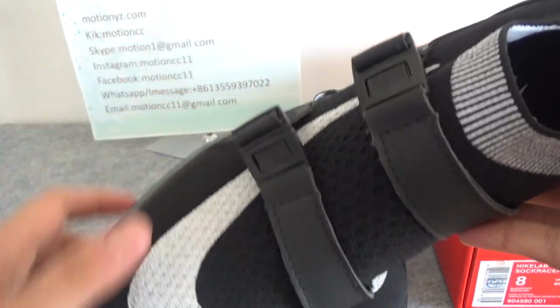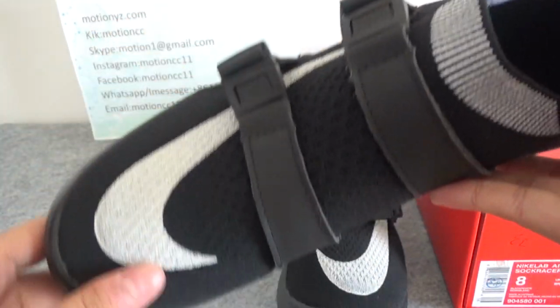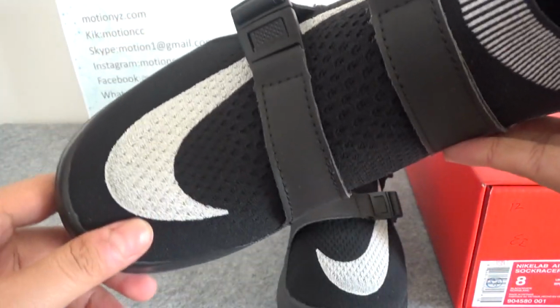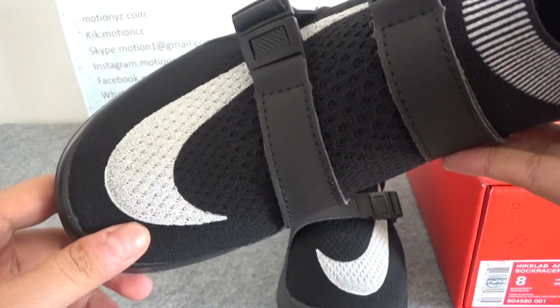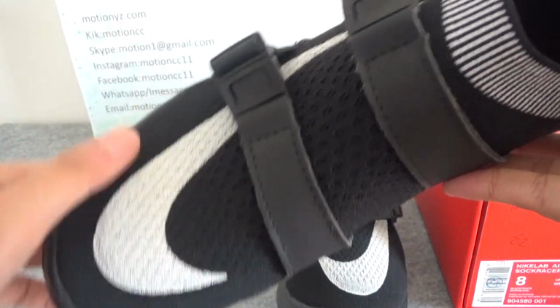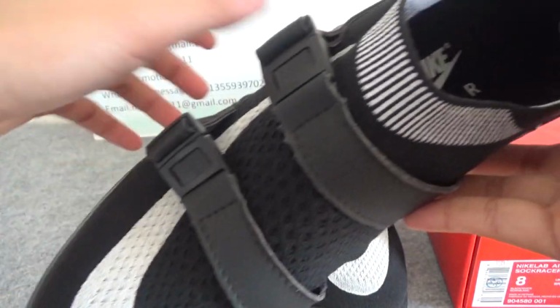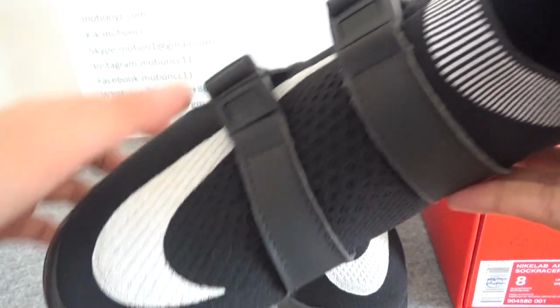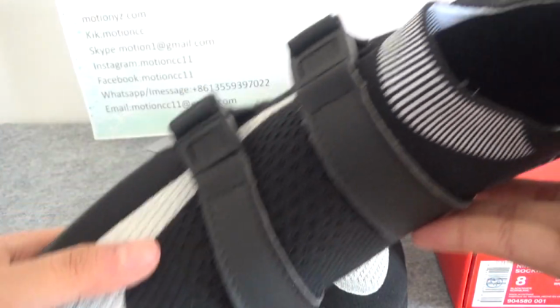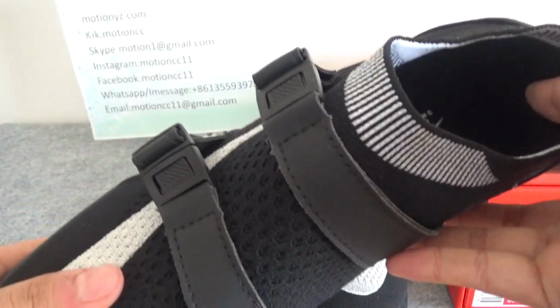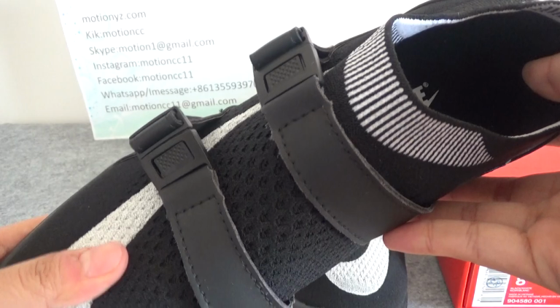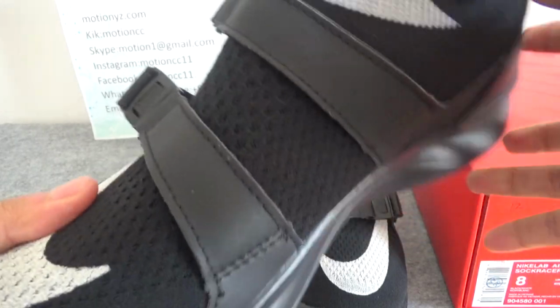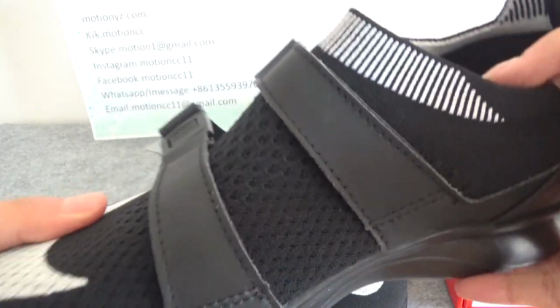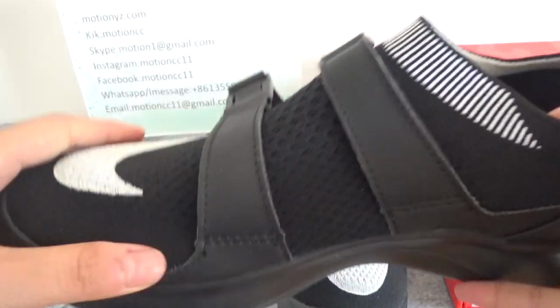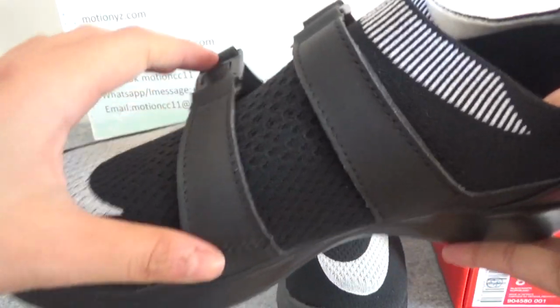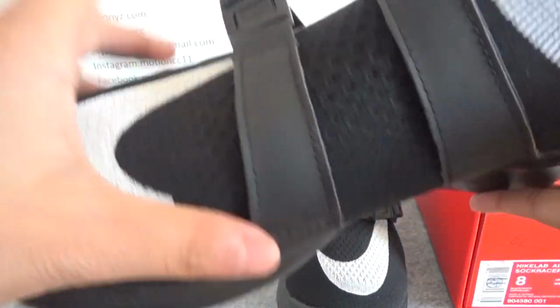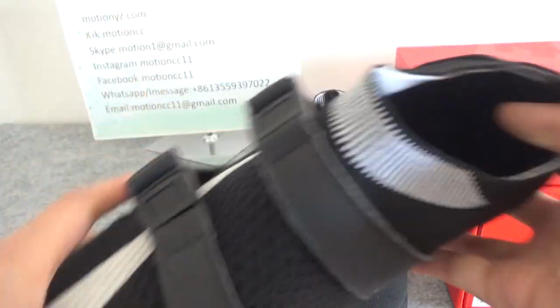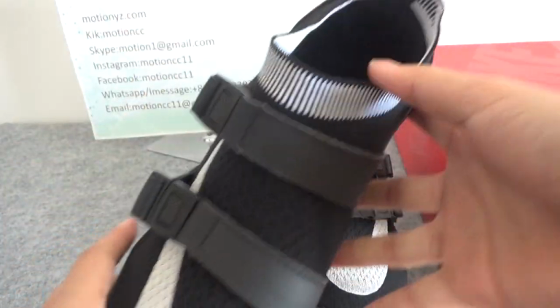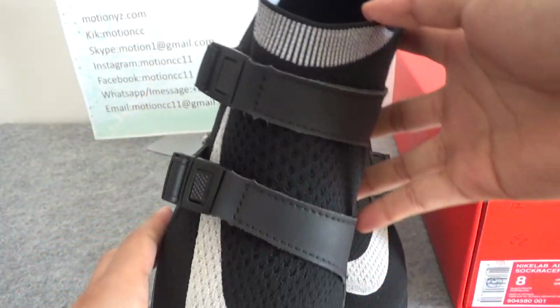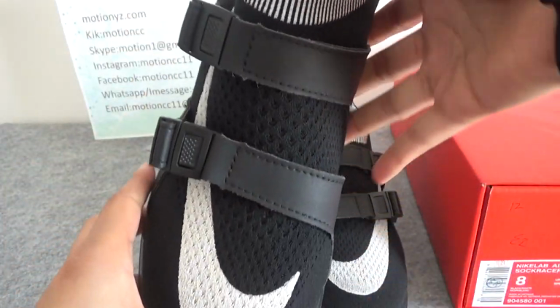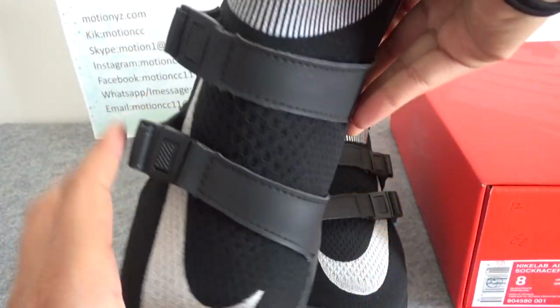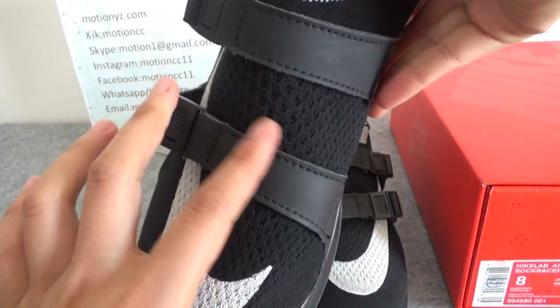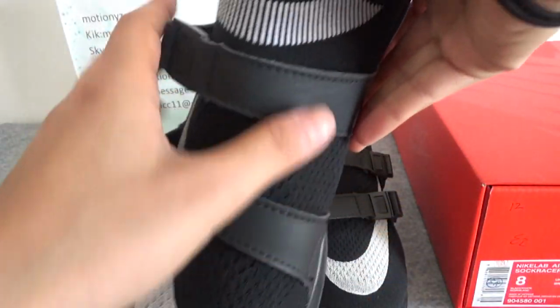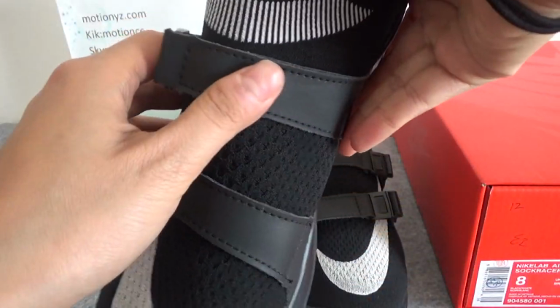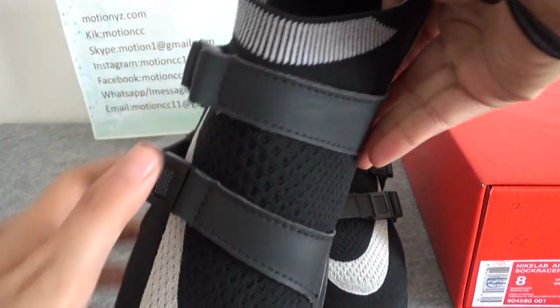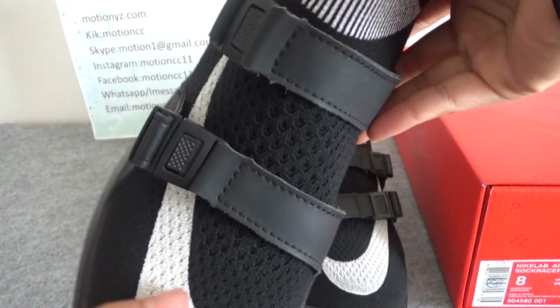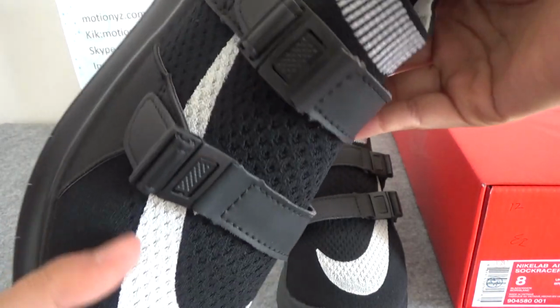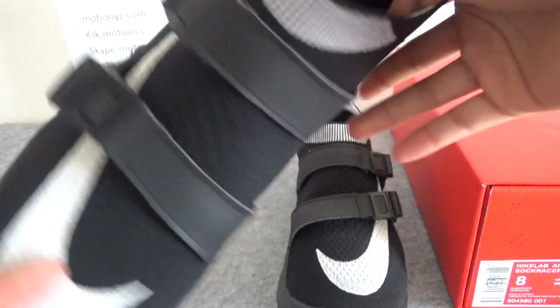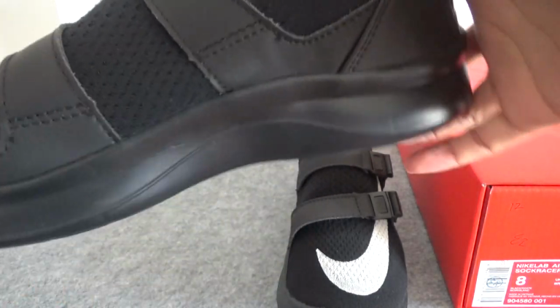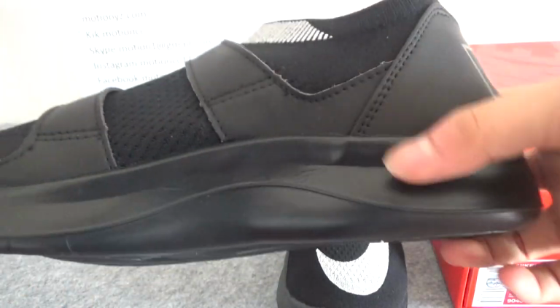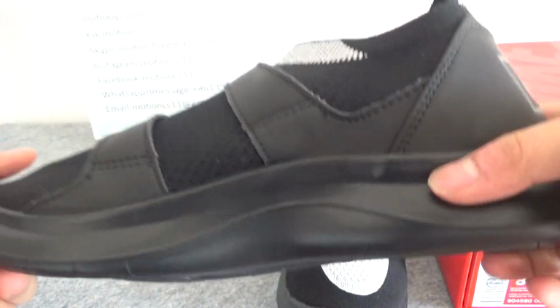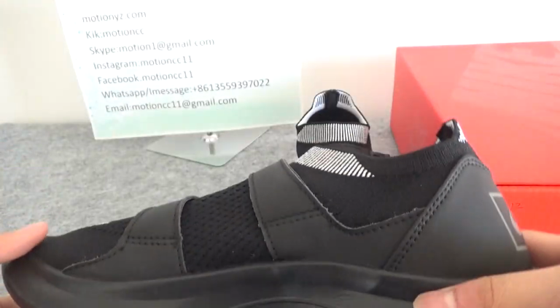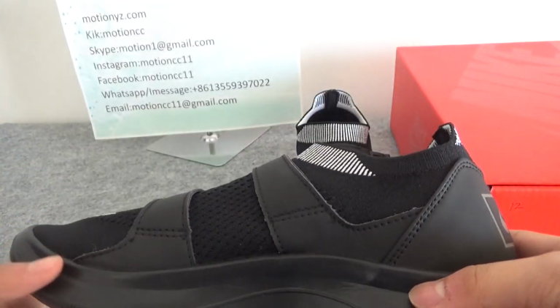It's white colorway for the Nike logo. And also in the front part there come two stripes to keep these shoes awesome.